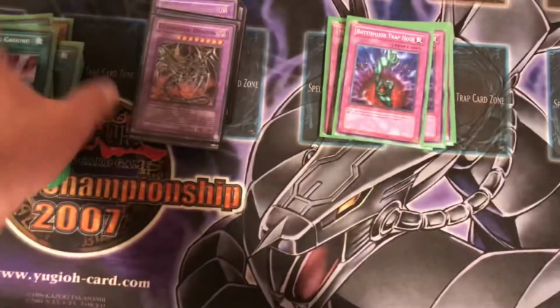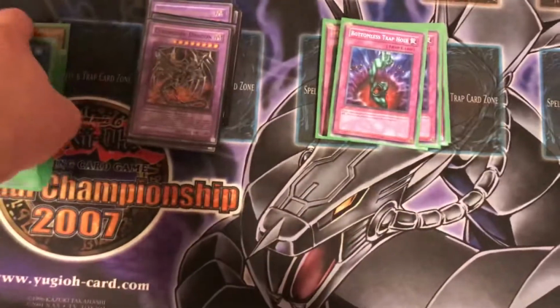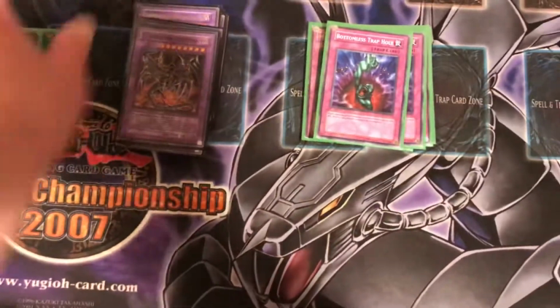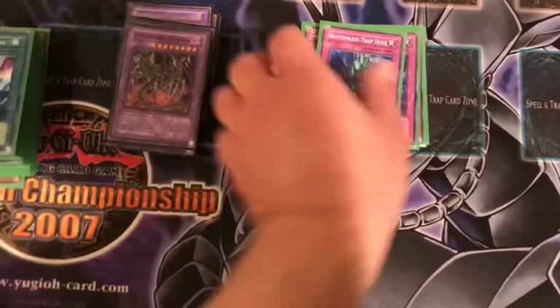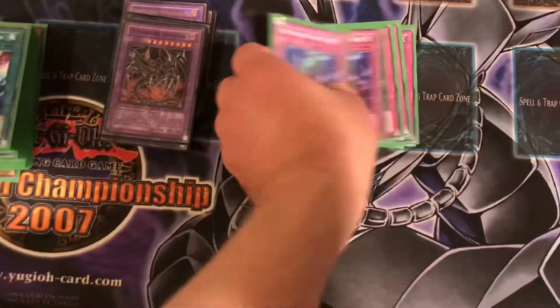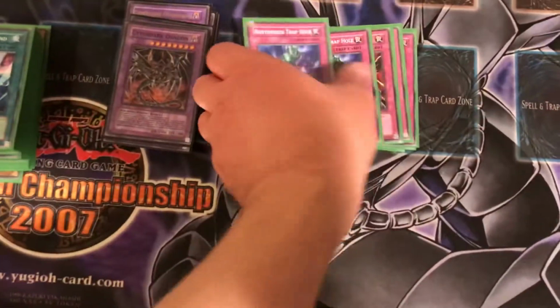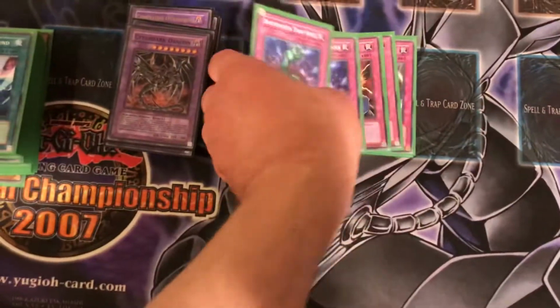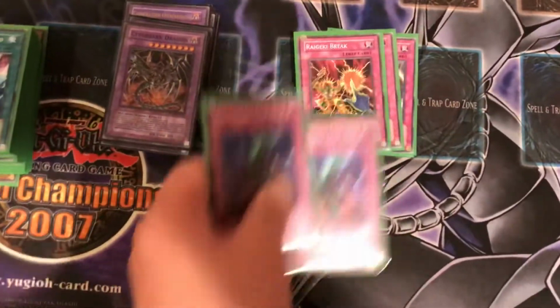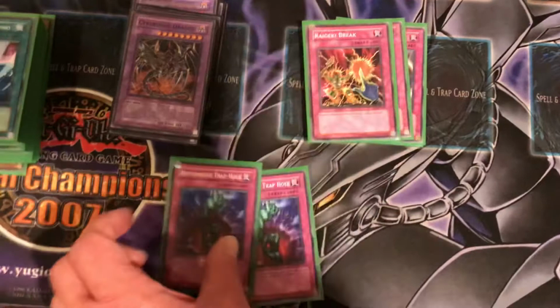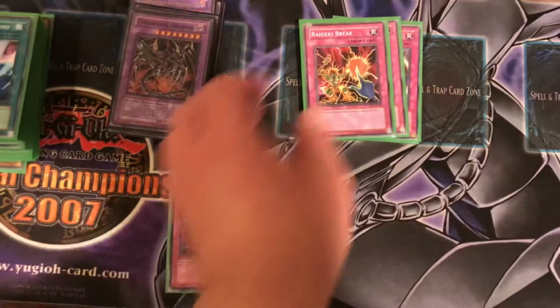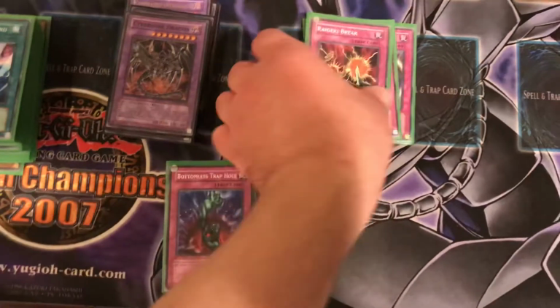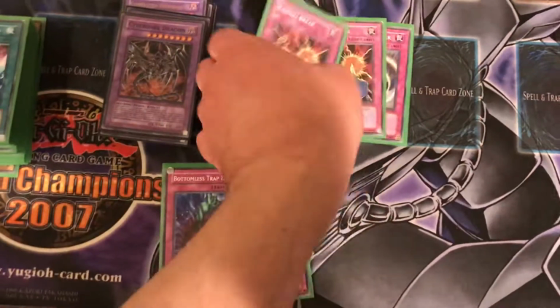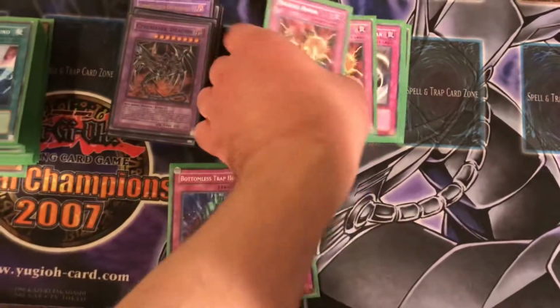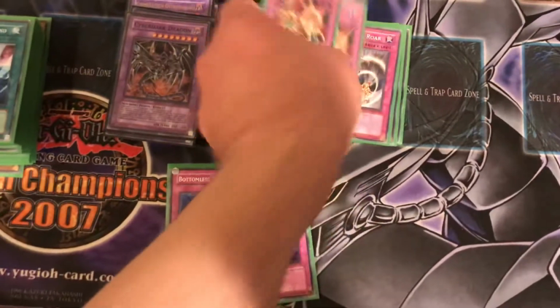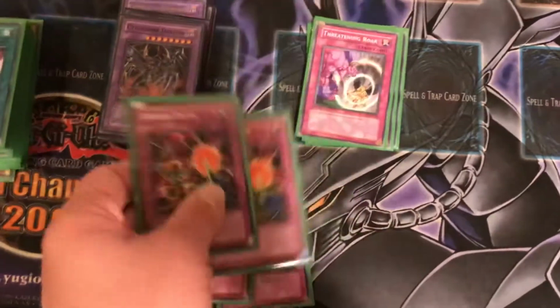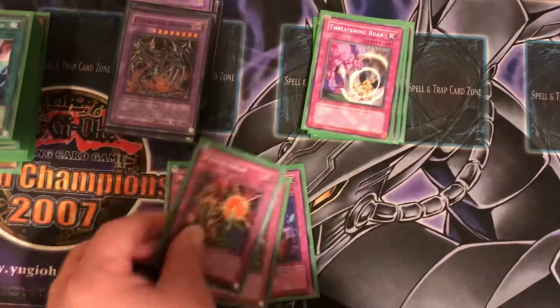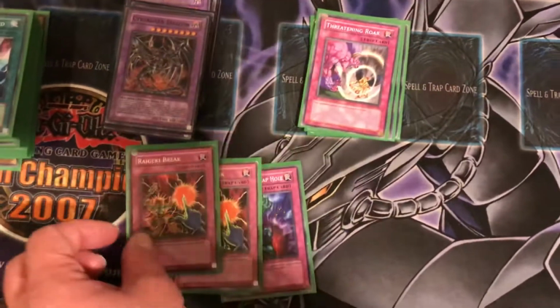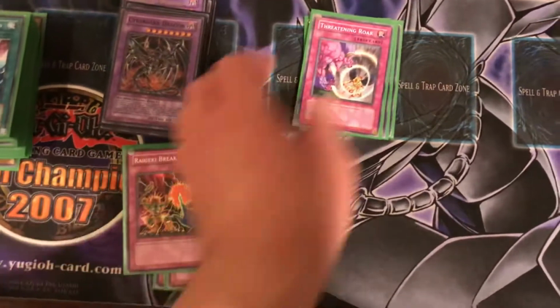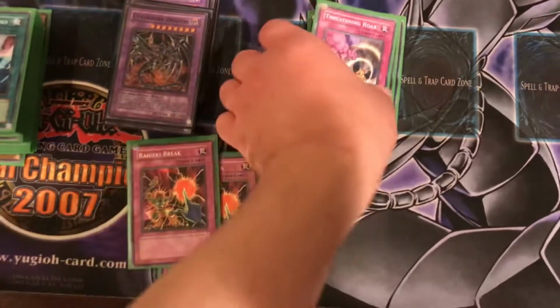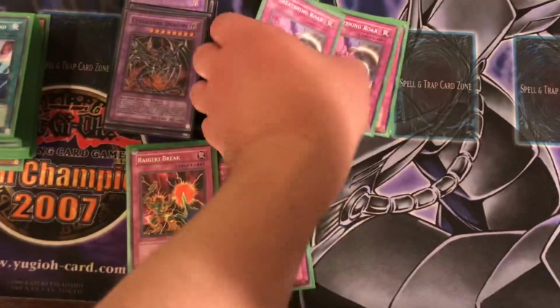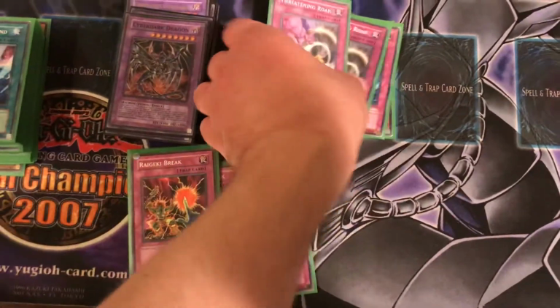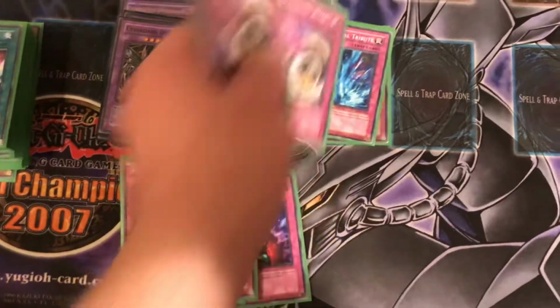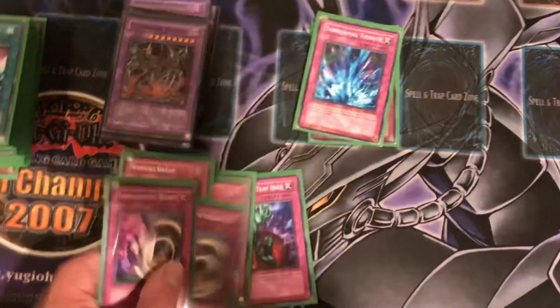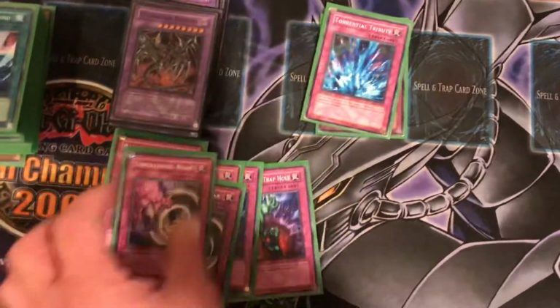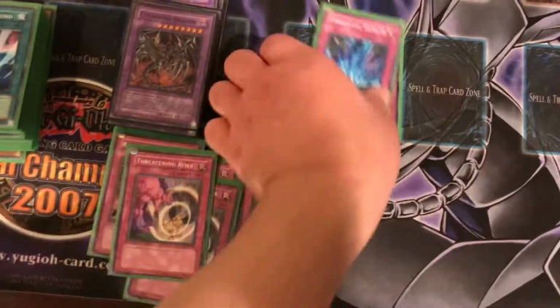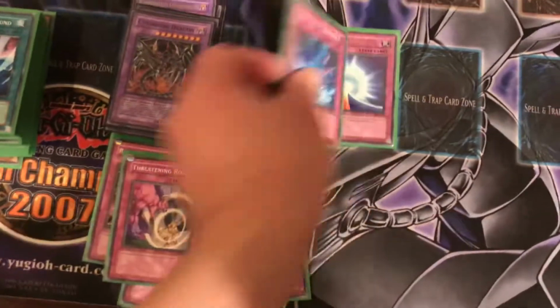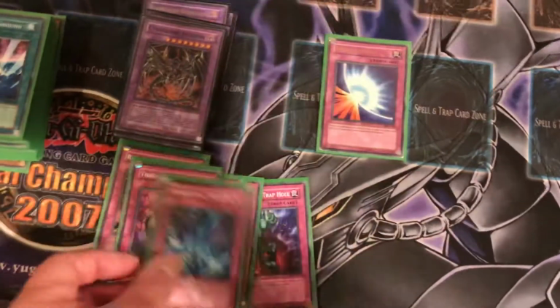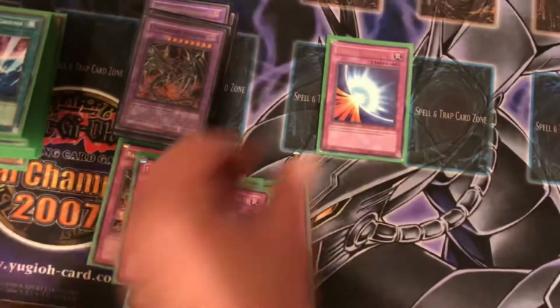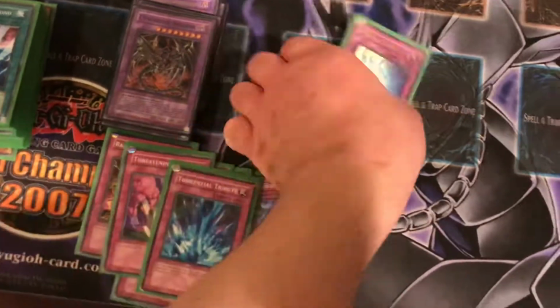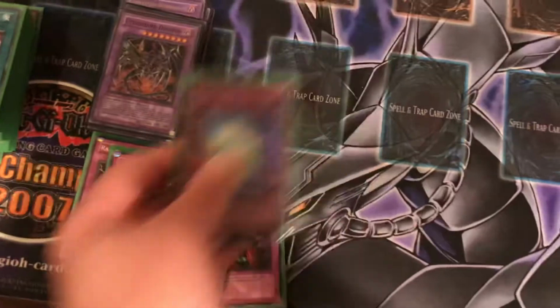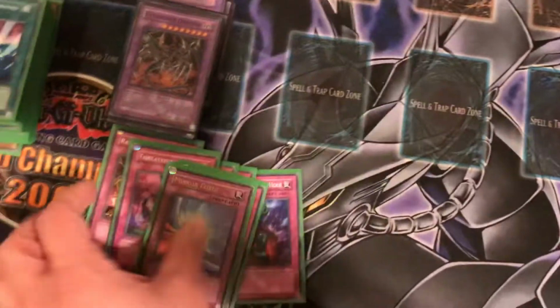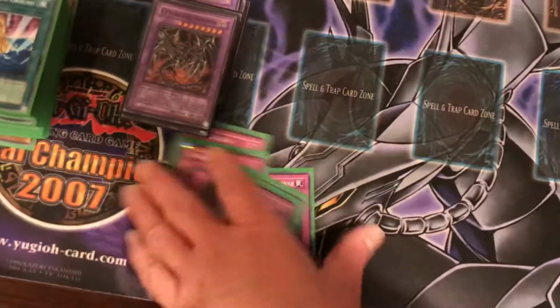Now for the trap cards: you got two Bottomless Trap Hole, two Raigeki Break, two Threatening Roar, one Torrential Tribute, and one Mirror Force.